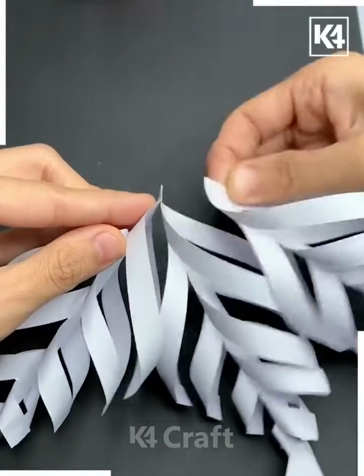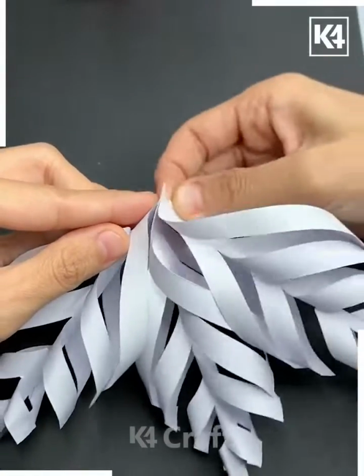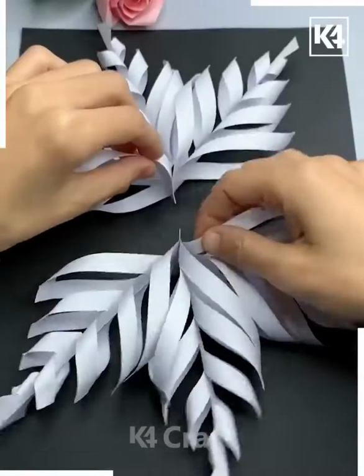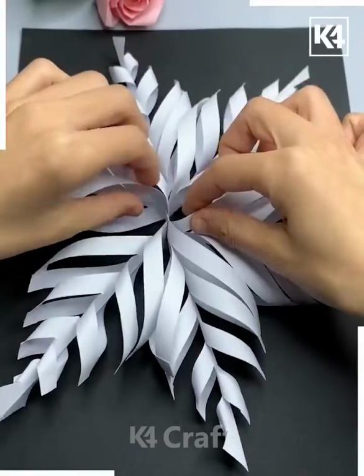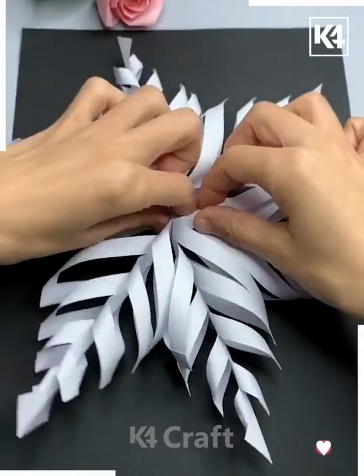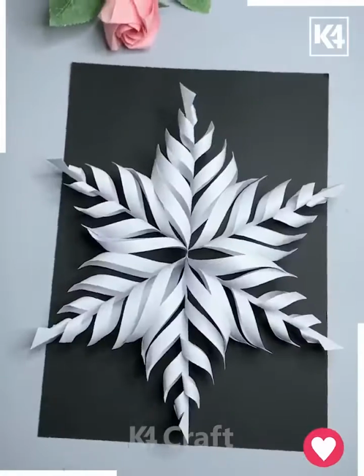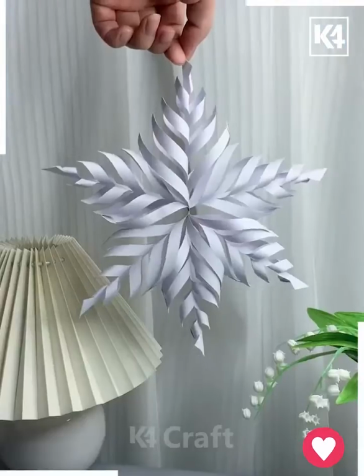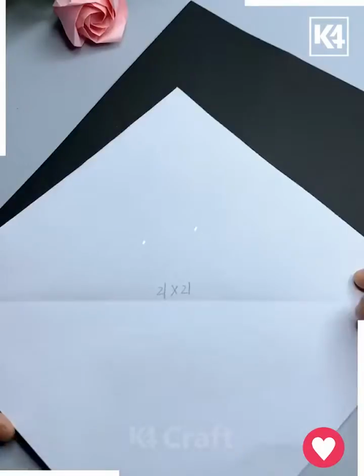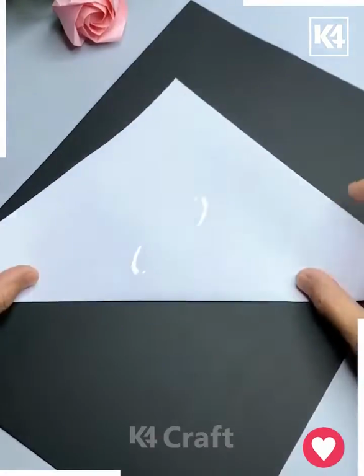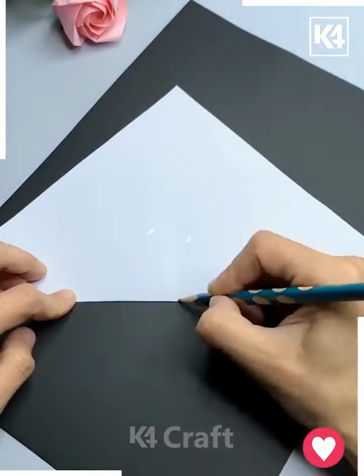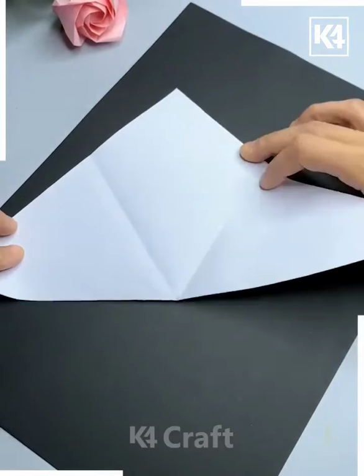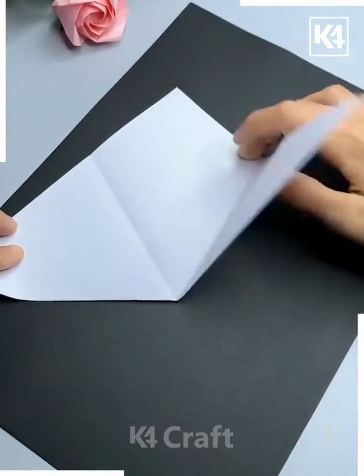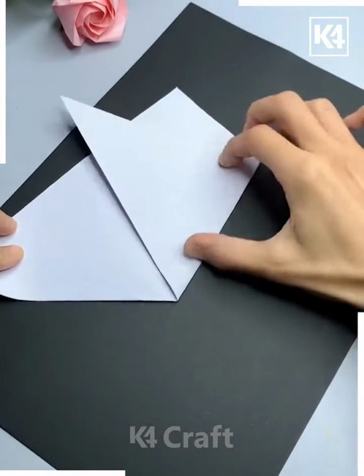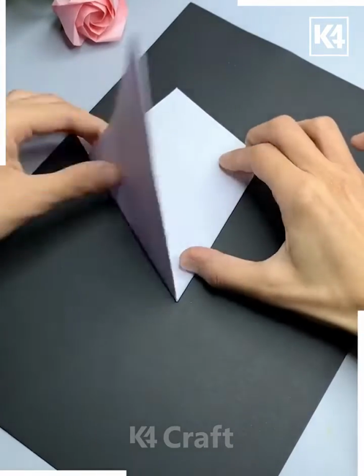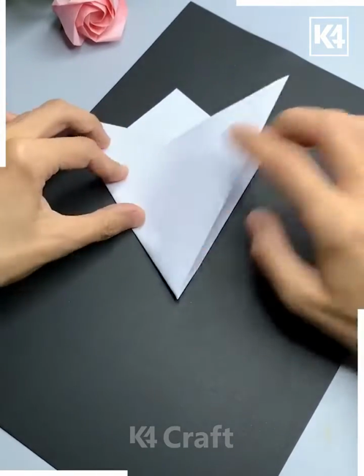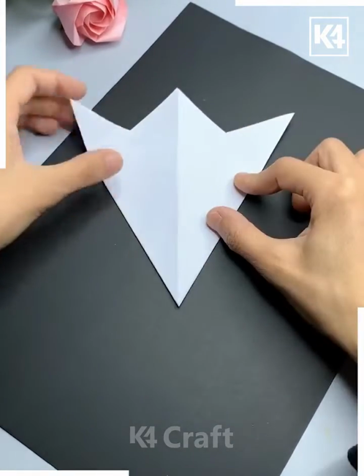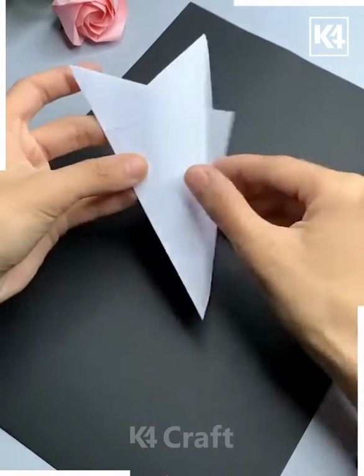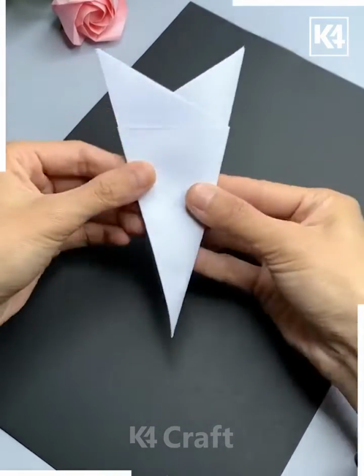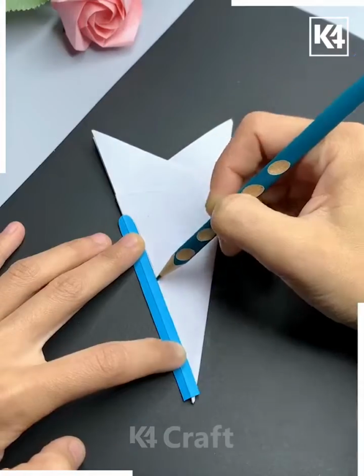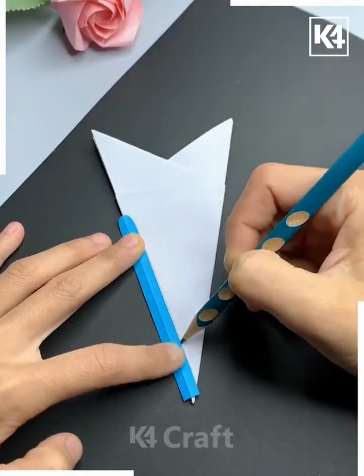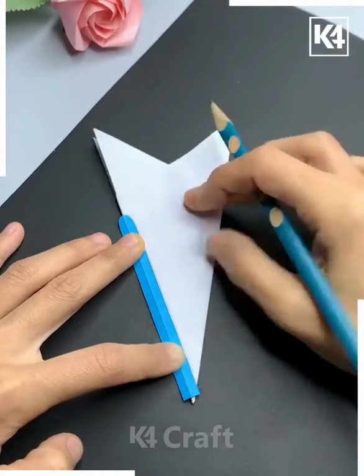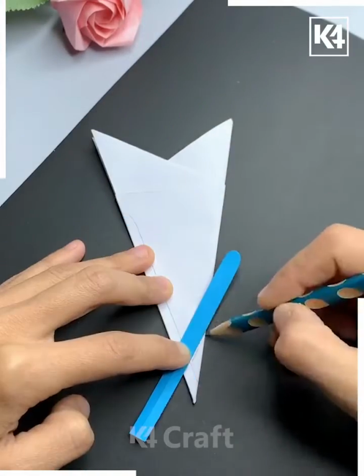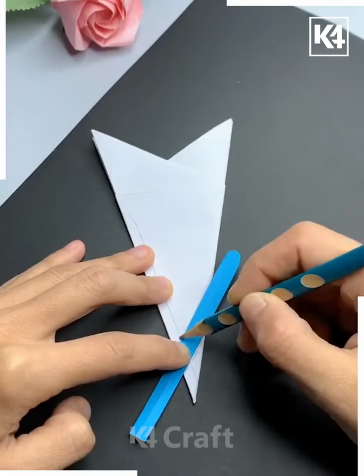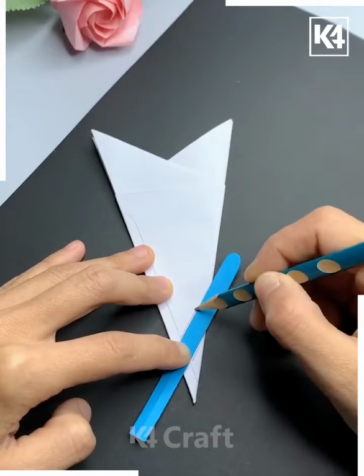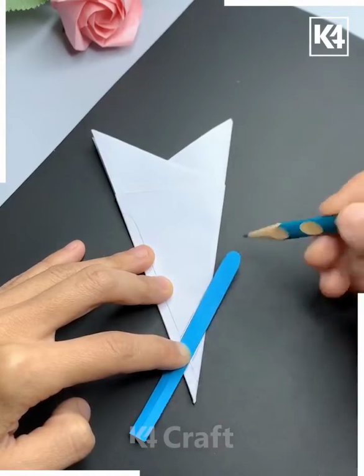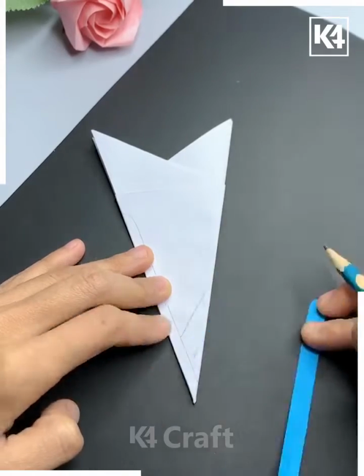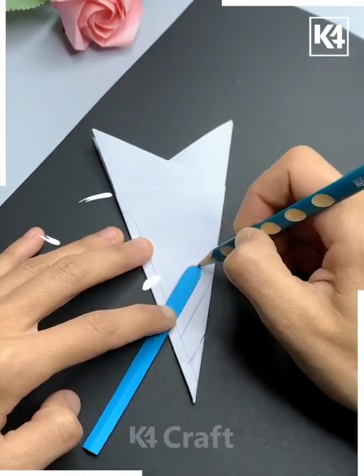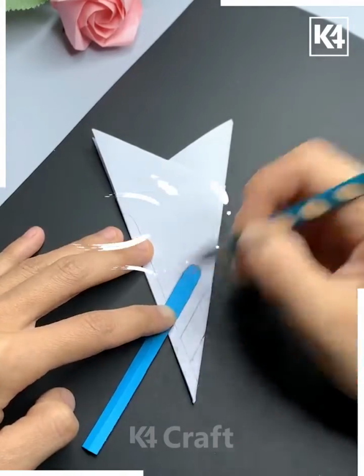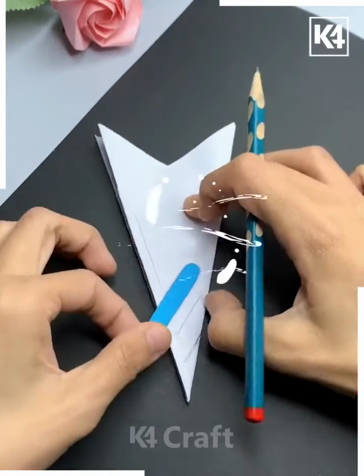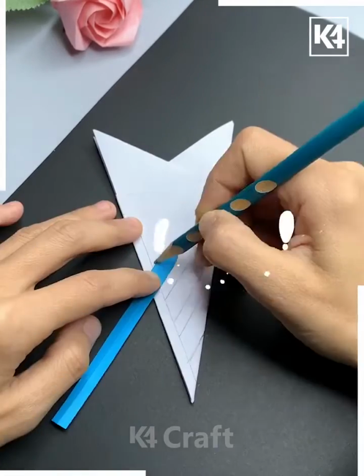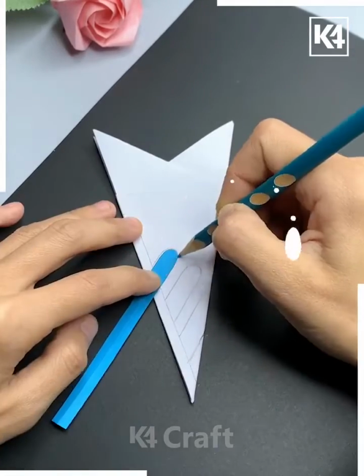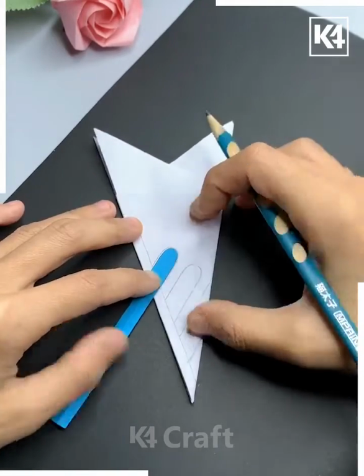Take this white graph paper, fold it, and make a triangular shape. Again make multiple folds. Now draw lines on it using a pencil, and we are going to use a compass as well.